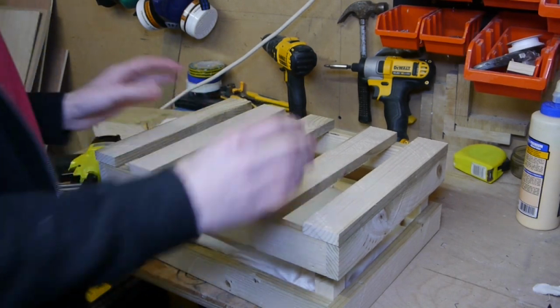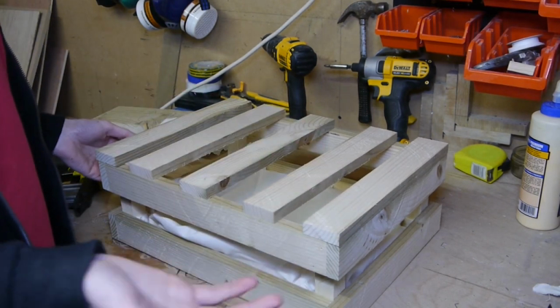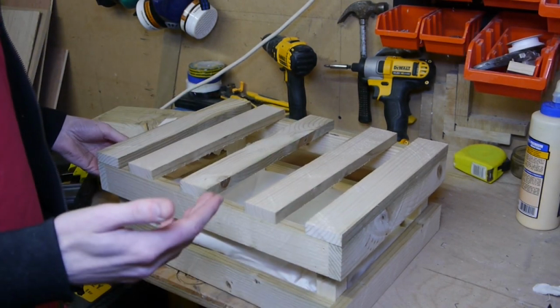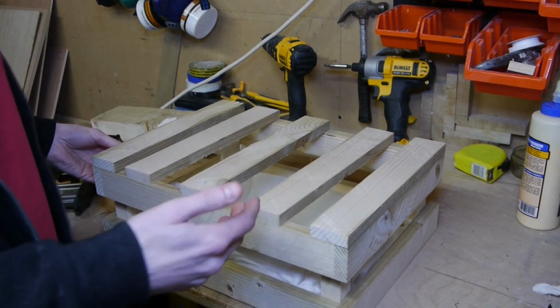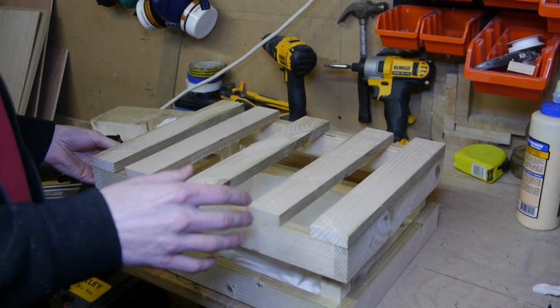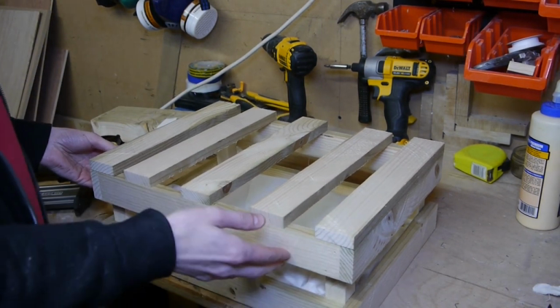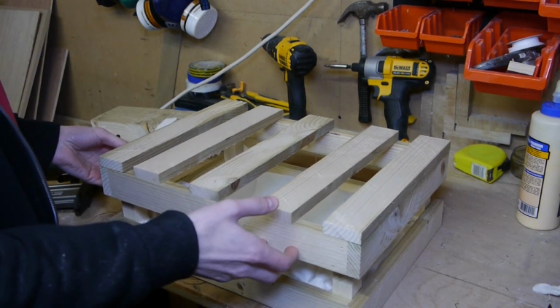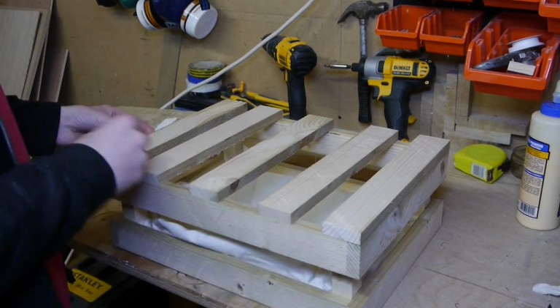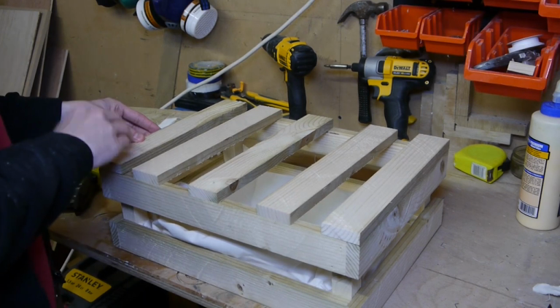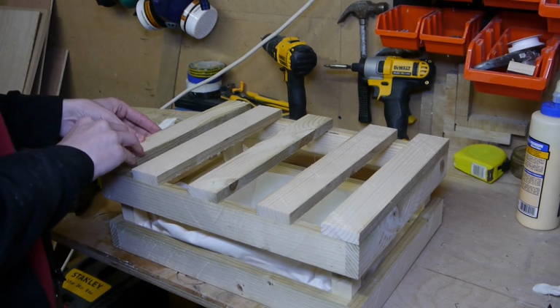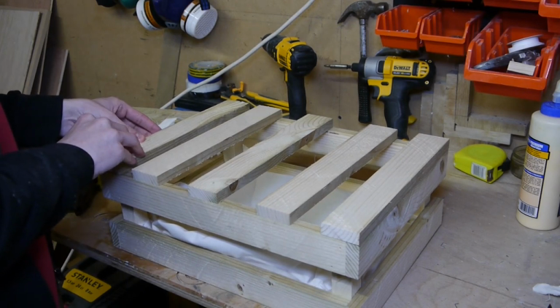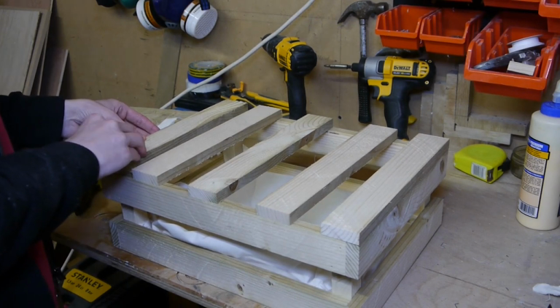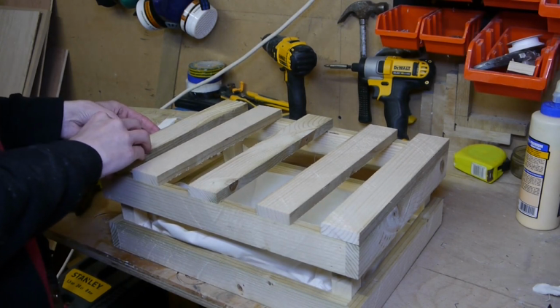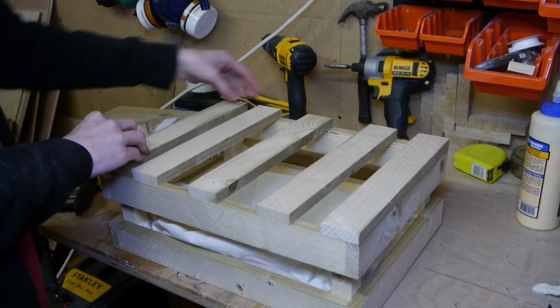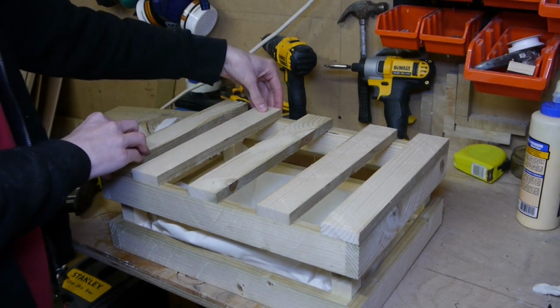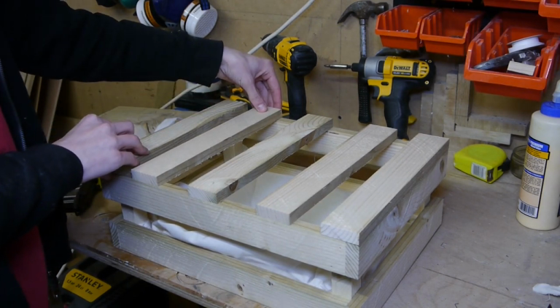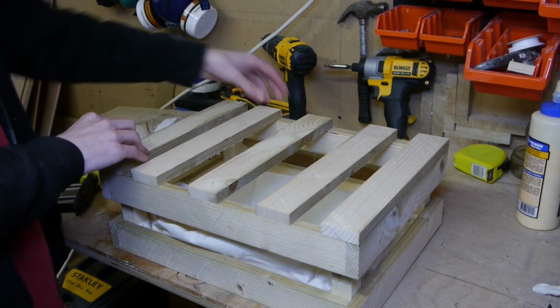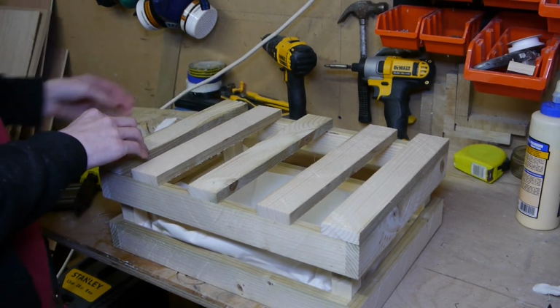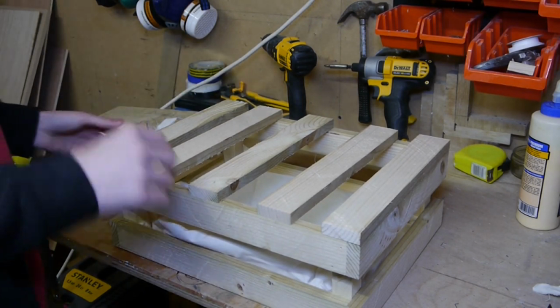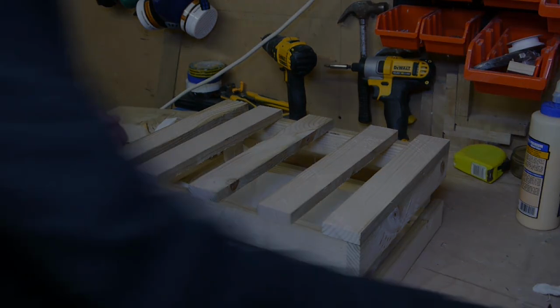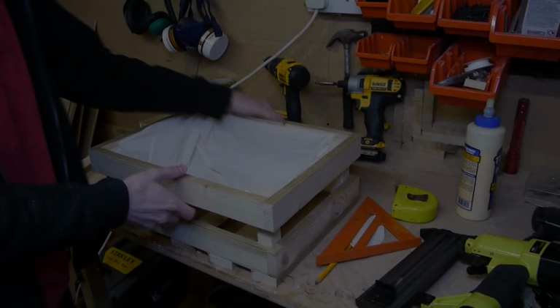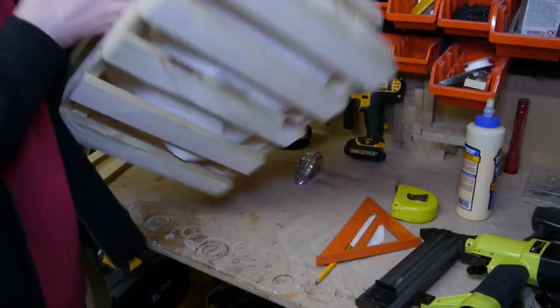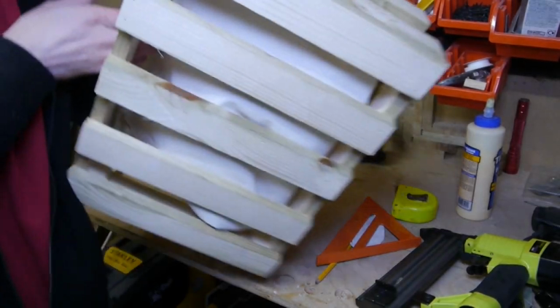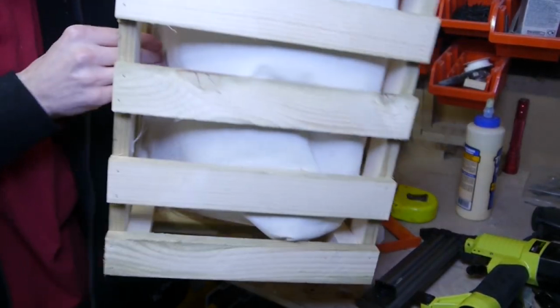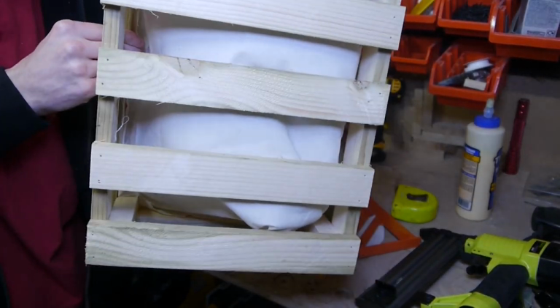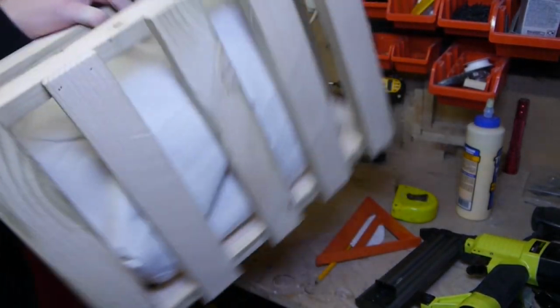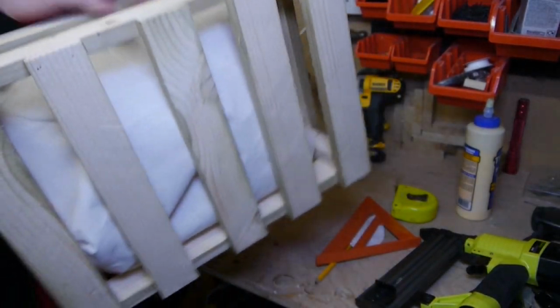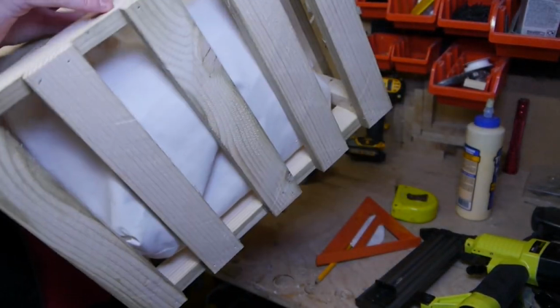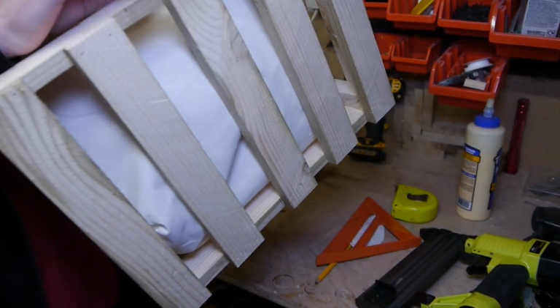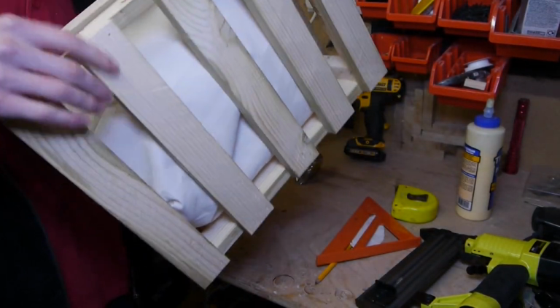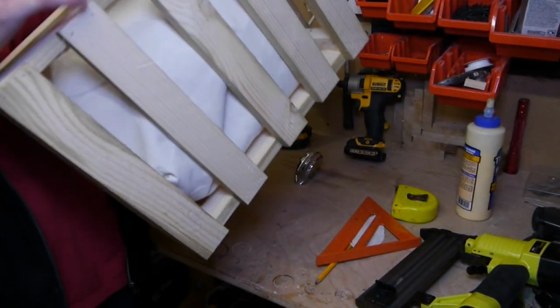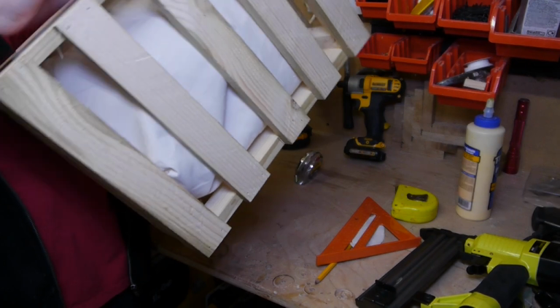Basically do the same as what you did with the sides — glue and brad nail — and get them as equally divided as possible. I've just finished nailing on the base slats and it's done.